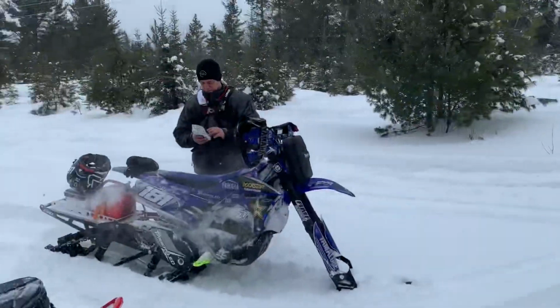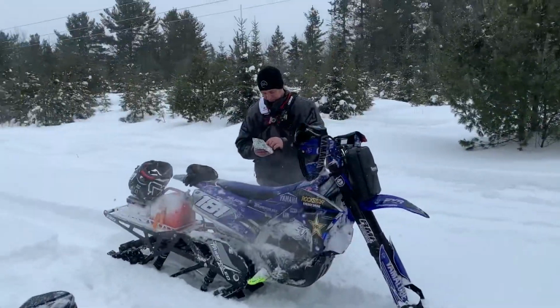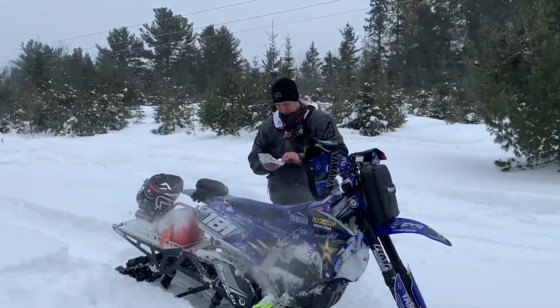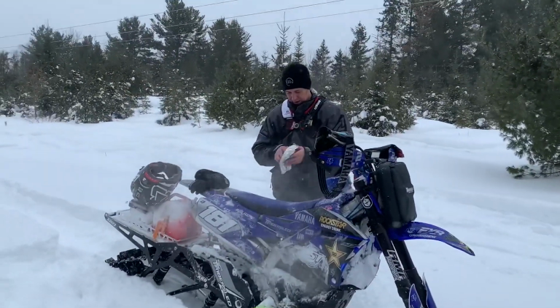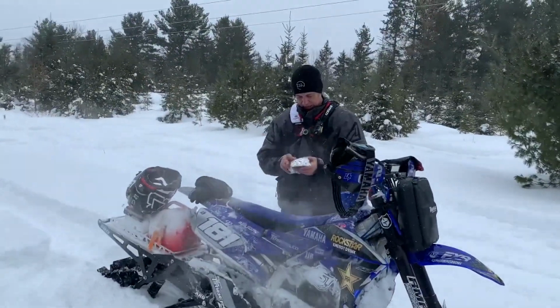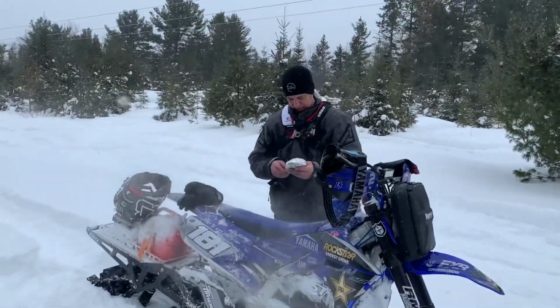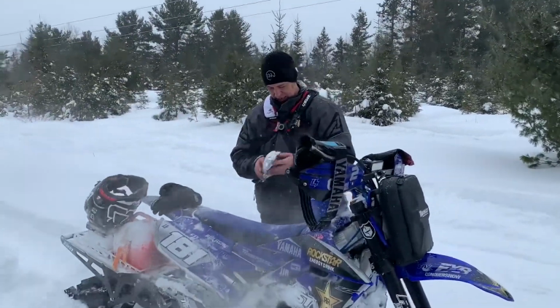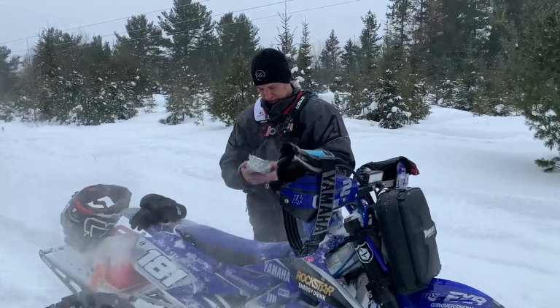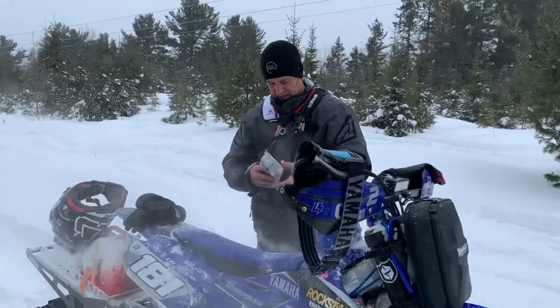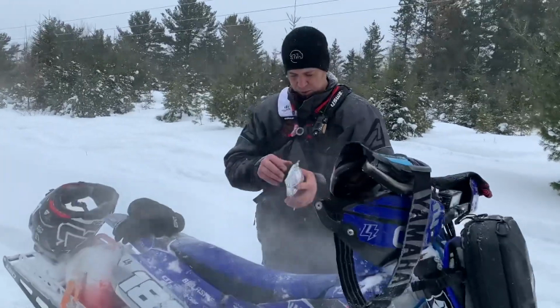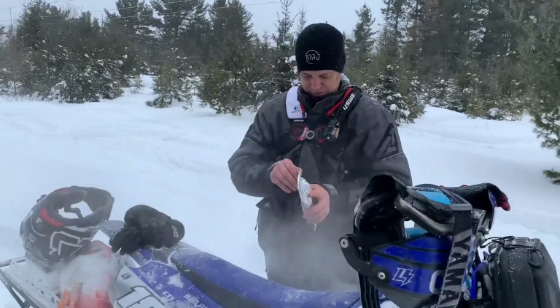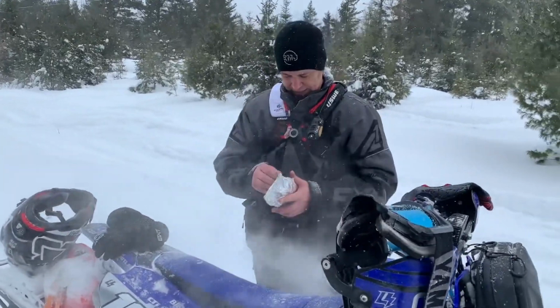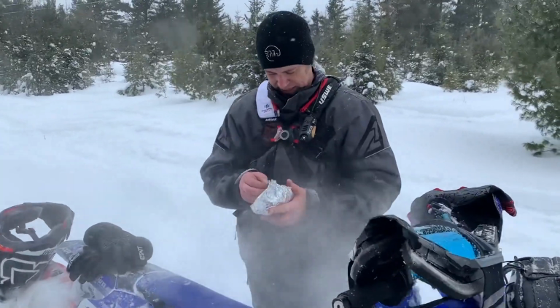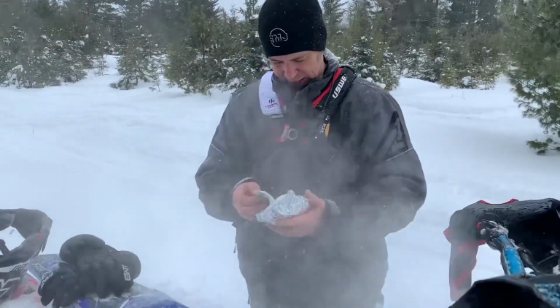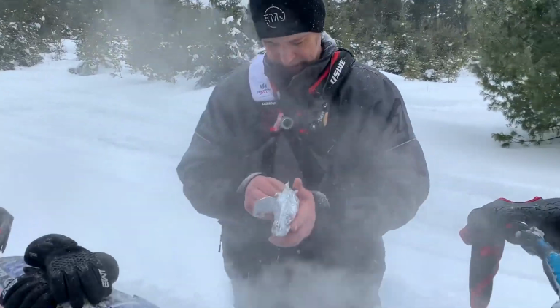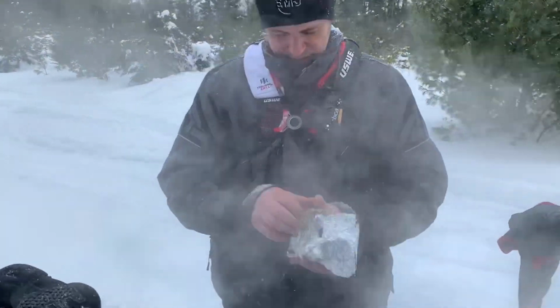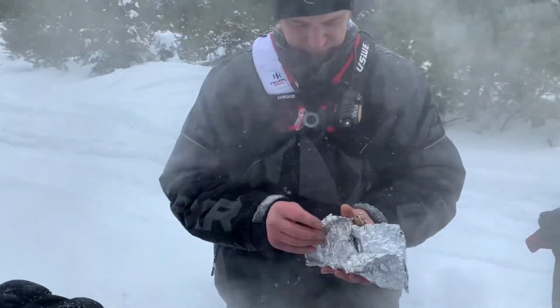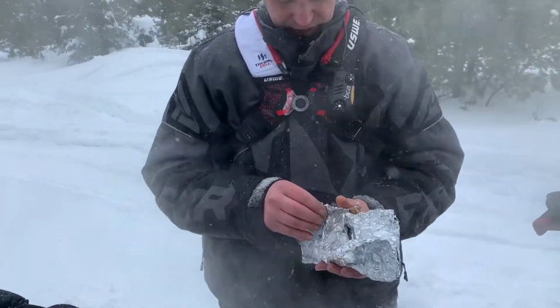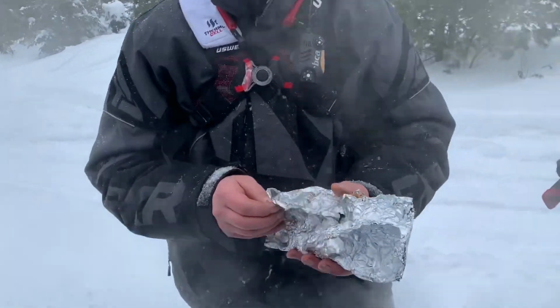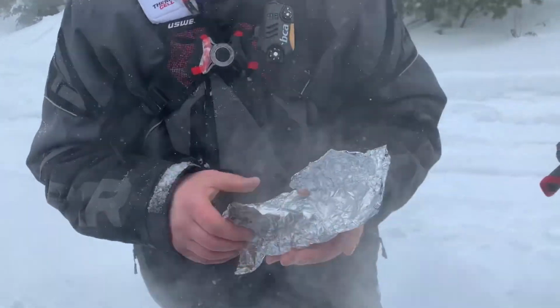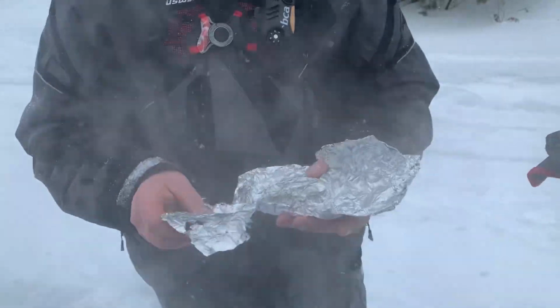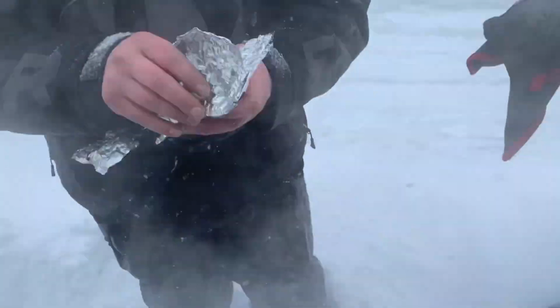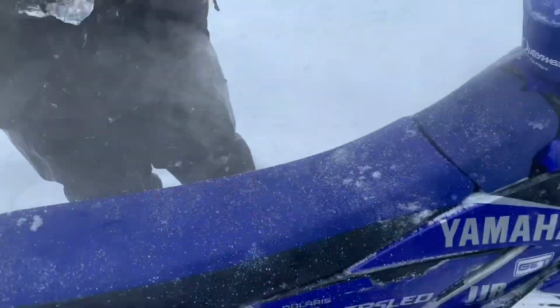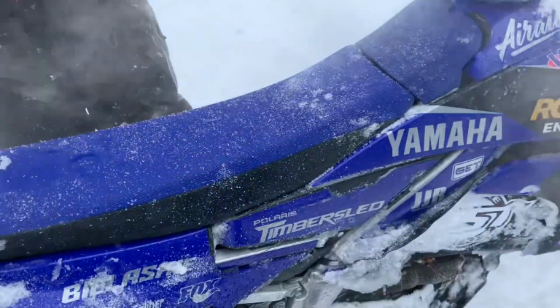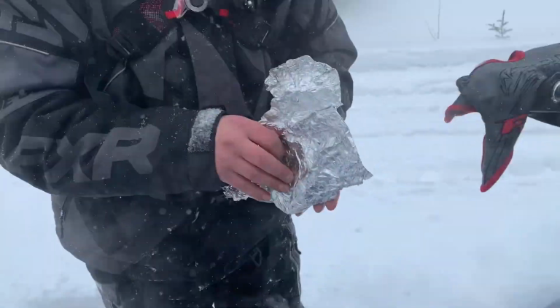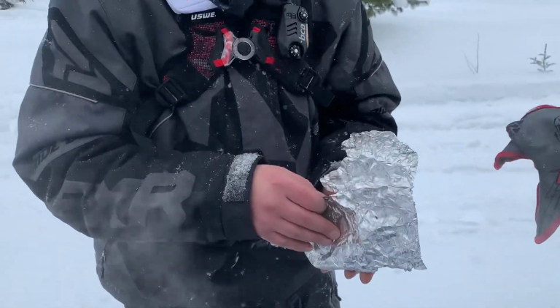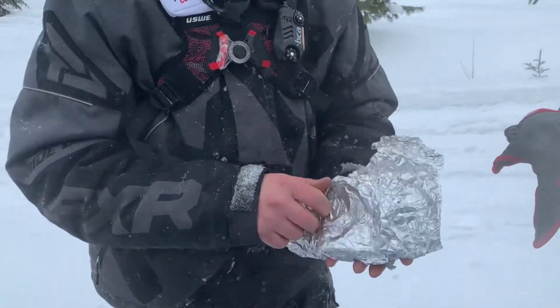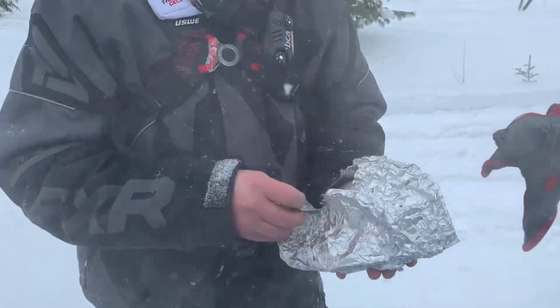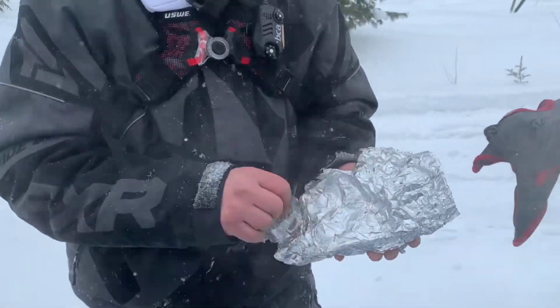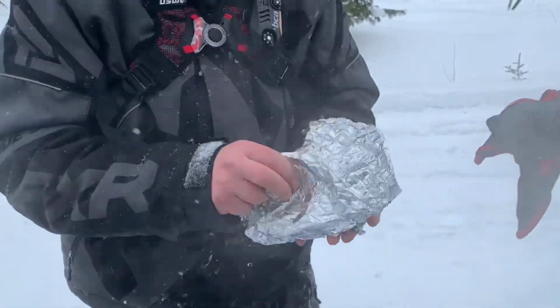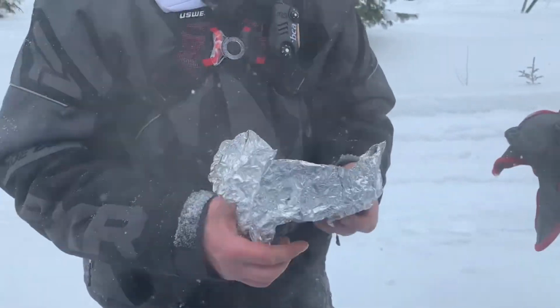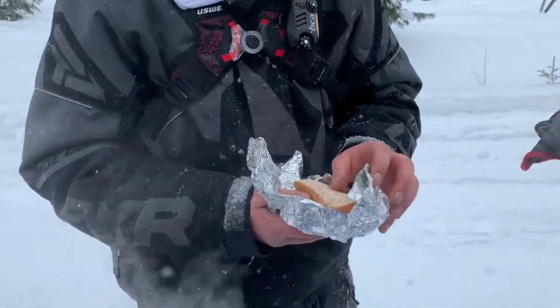What's eating today, Alan? We got some moose roast sandwich today. Moose roast sandwich — that is snowbiking fuel food if I've ever heard of snowbiking fuel food.